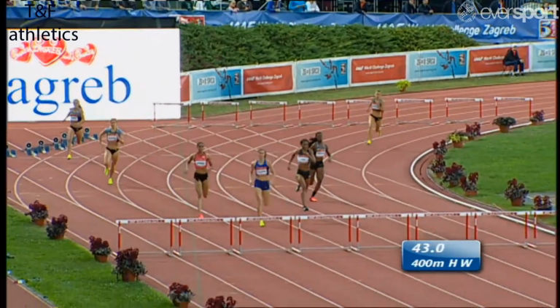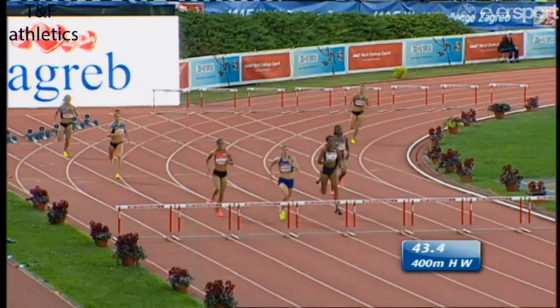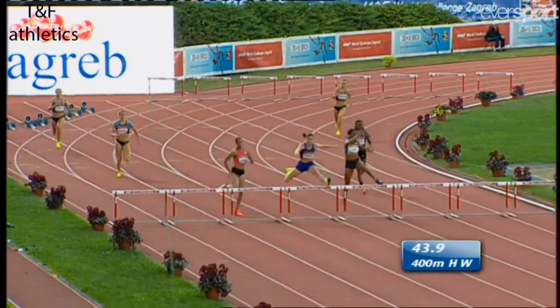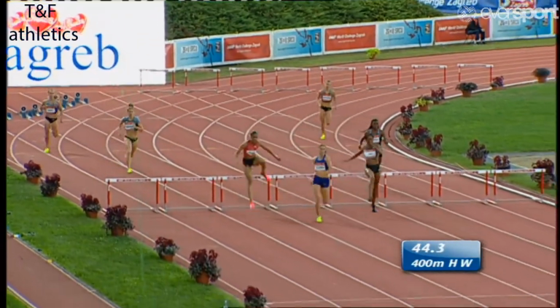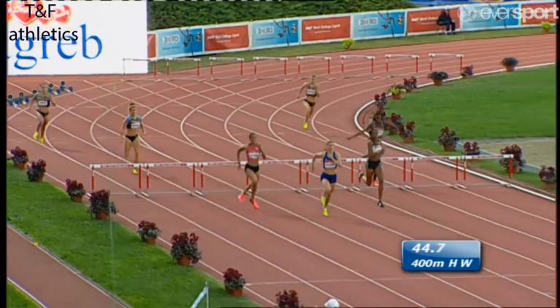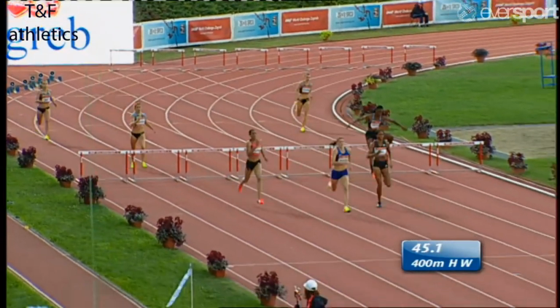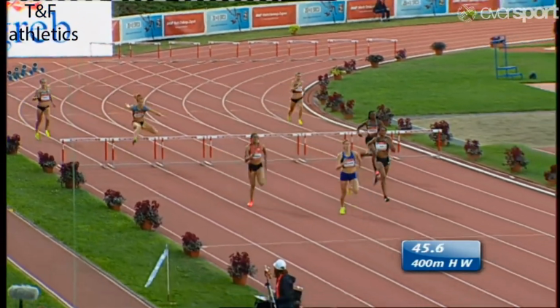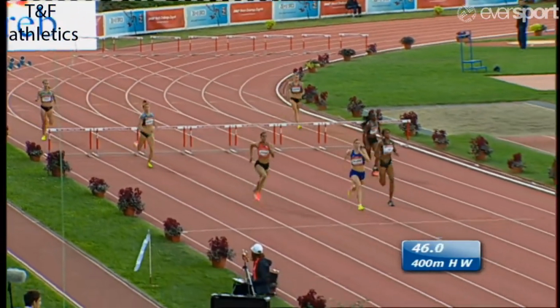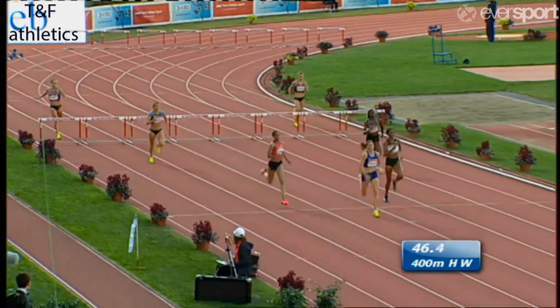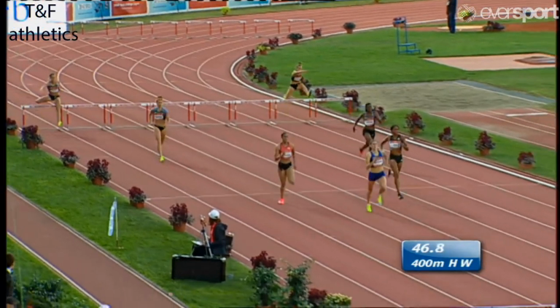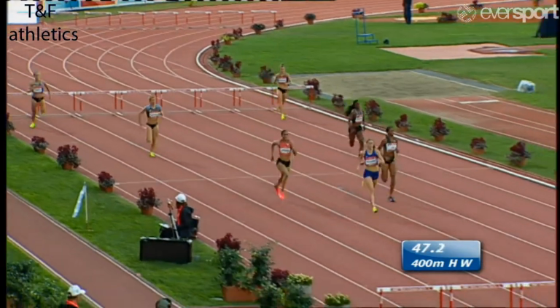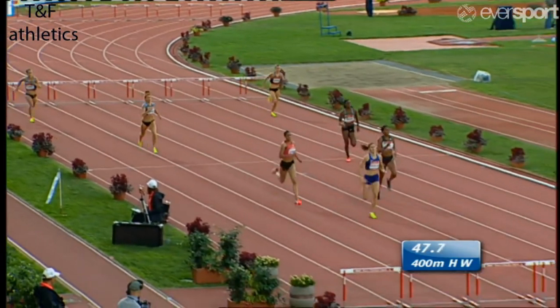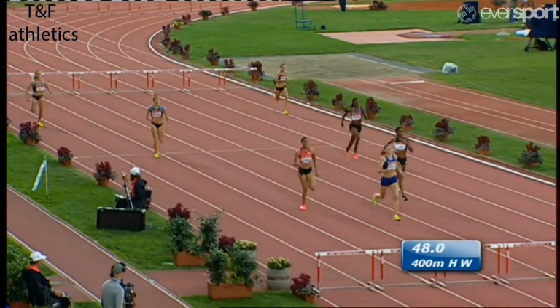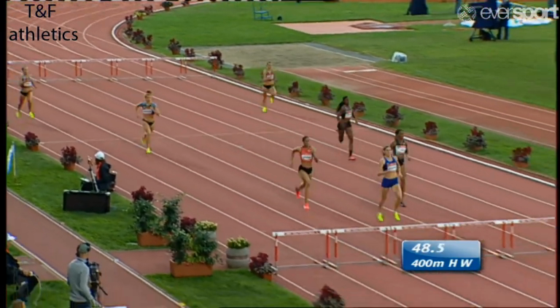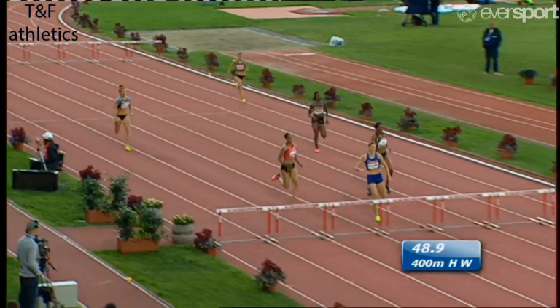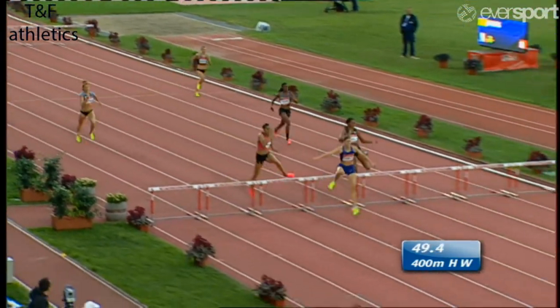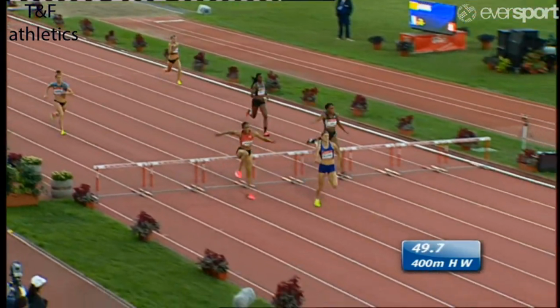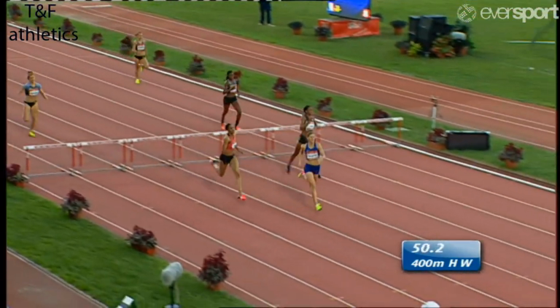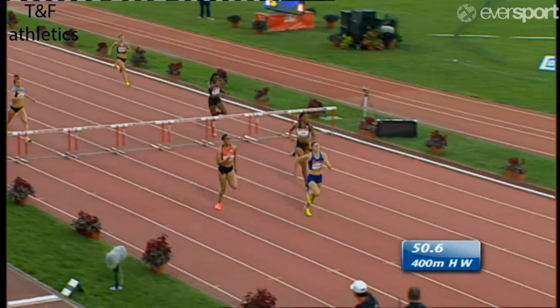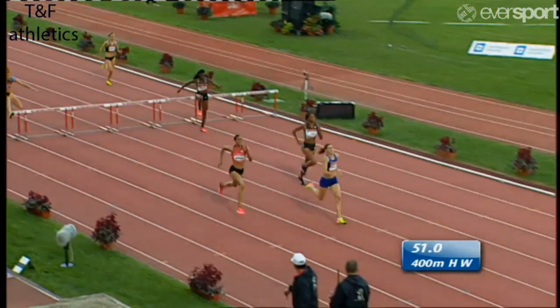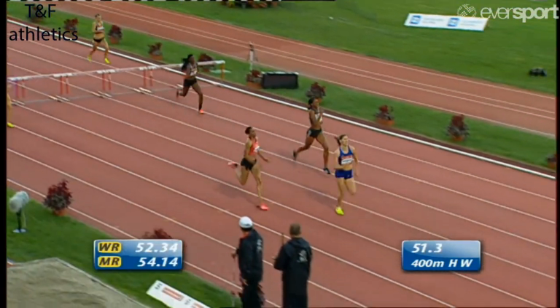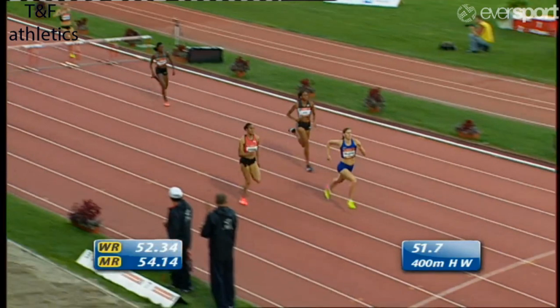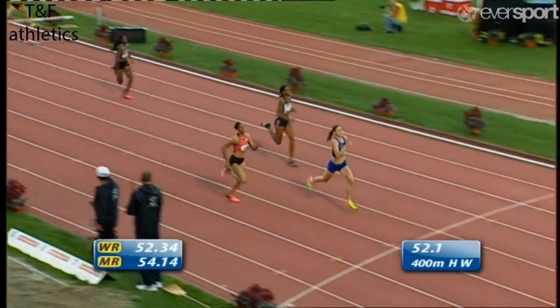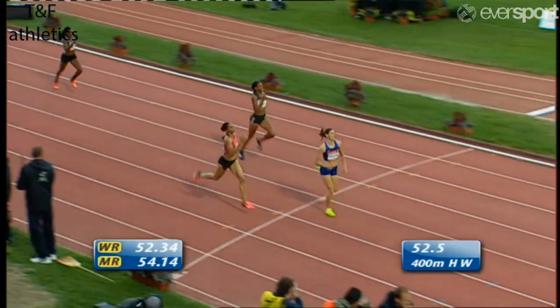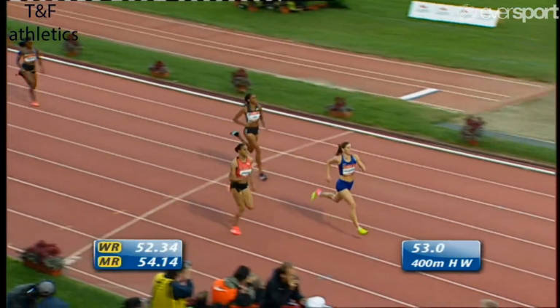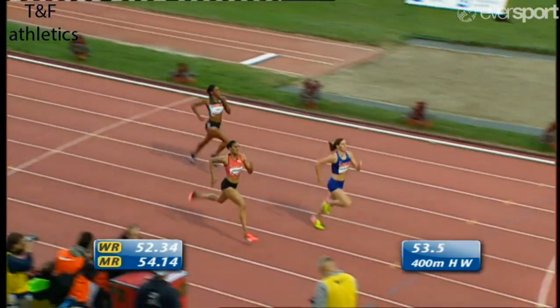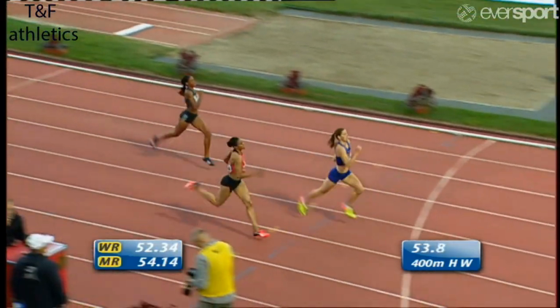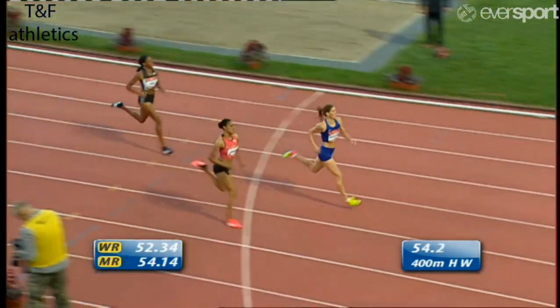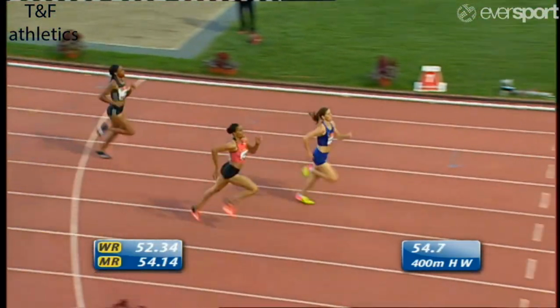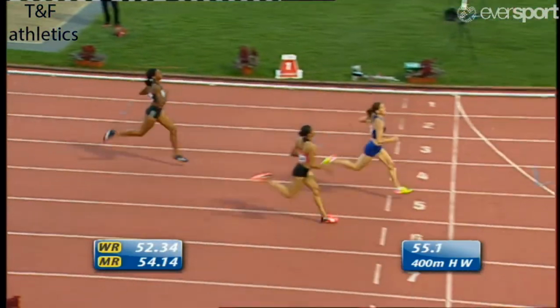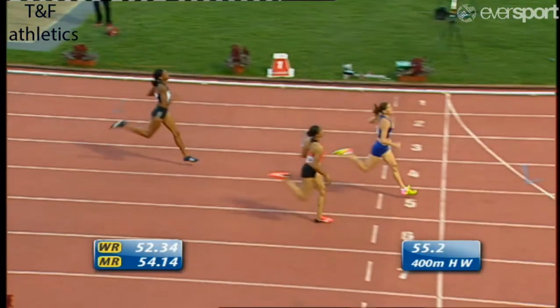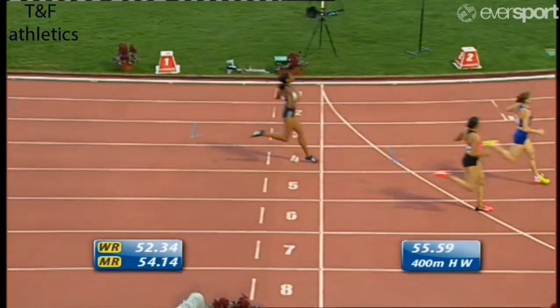Heineva in the blue now hits the front for the first time. One barrier to go and stretches away in those yellow shoes. In the pink, still going strongly, is Kelly Spencer. But Heineva's going to take this one — a bit of an attack from the Jamaican on the outside, but Heineva takes it.